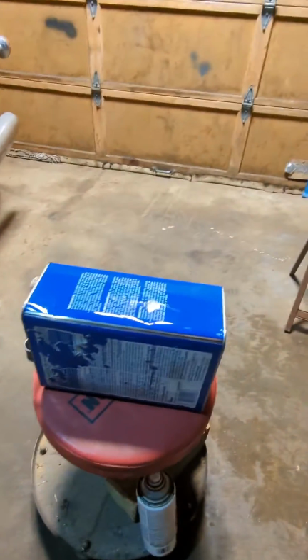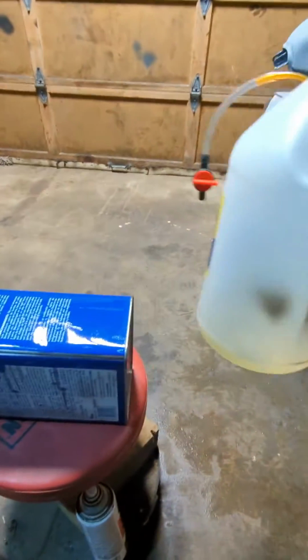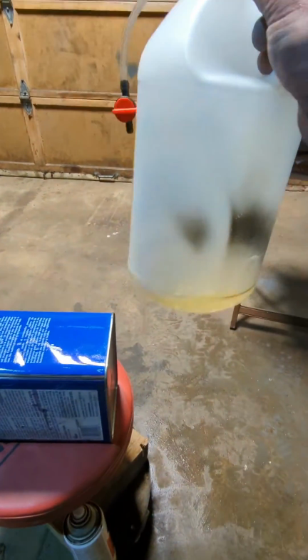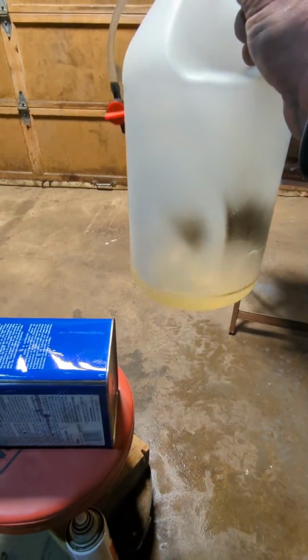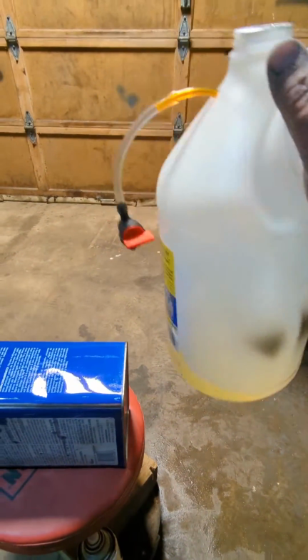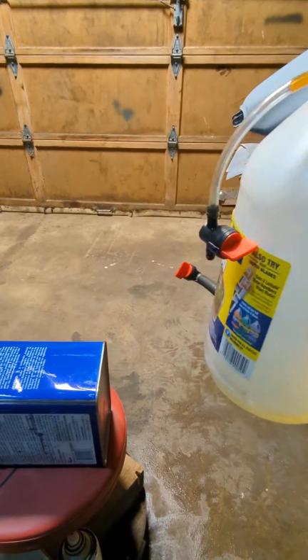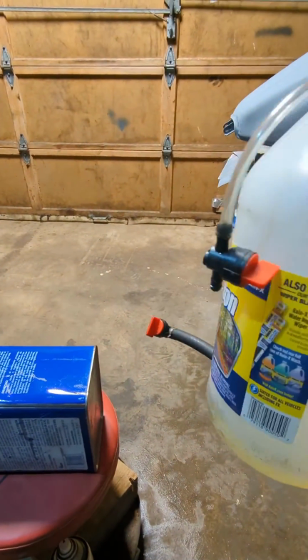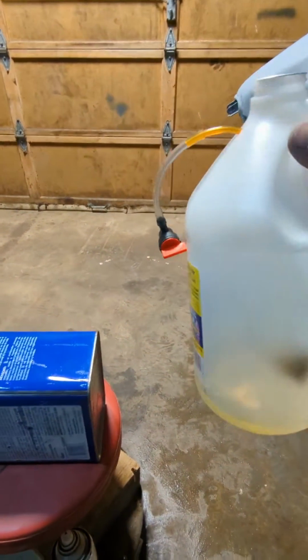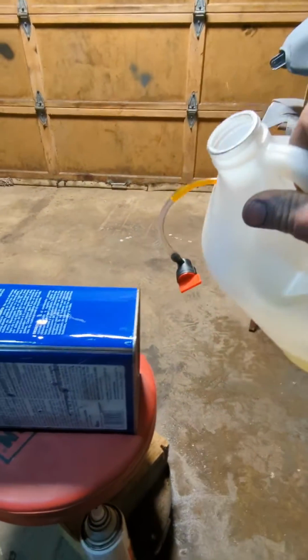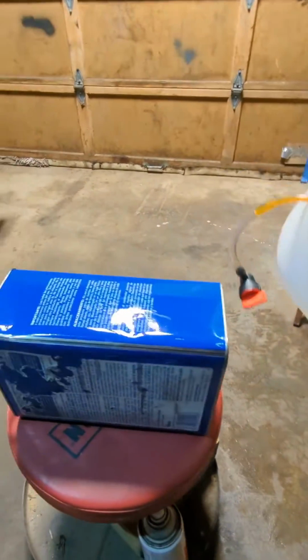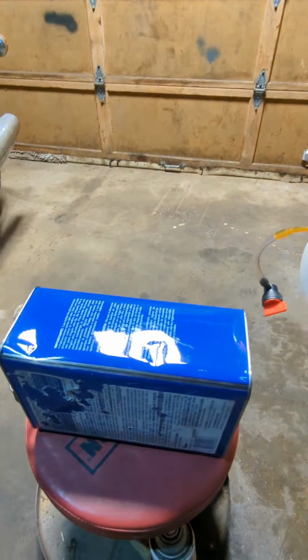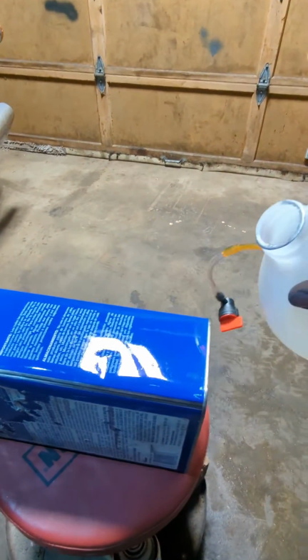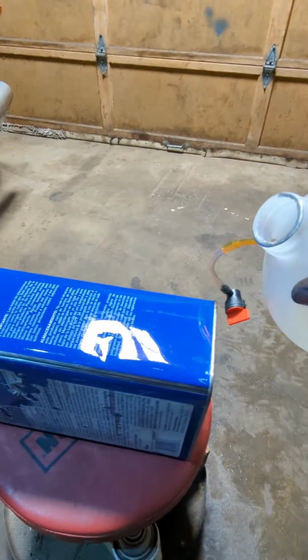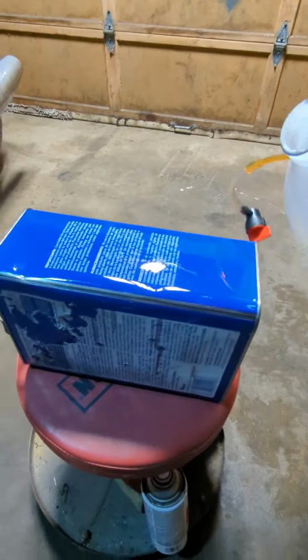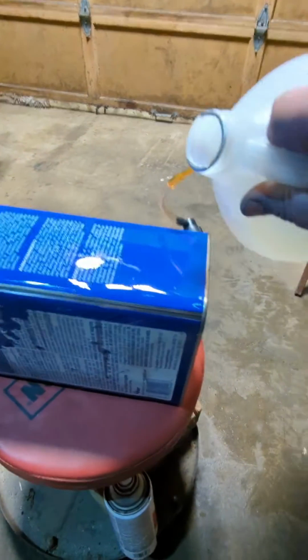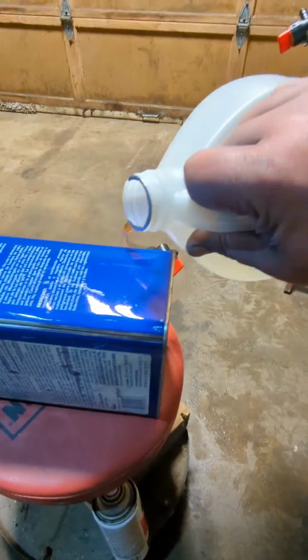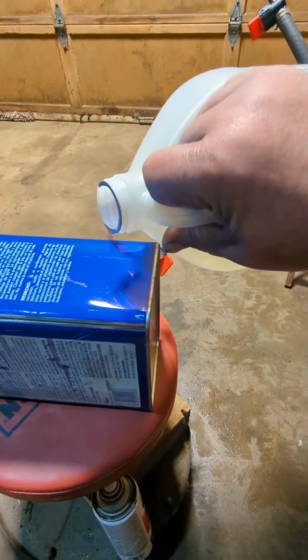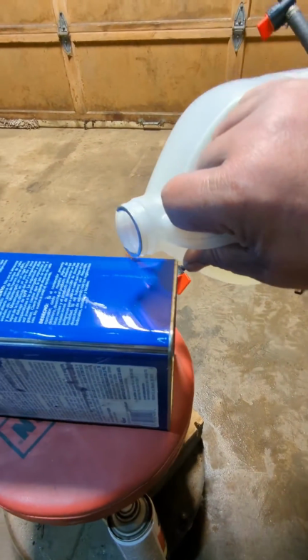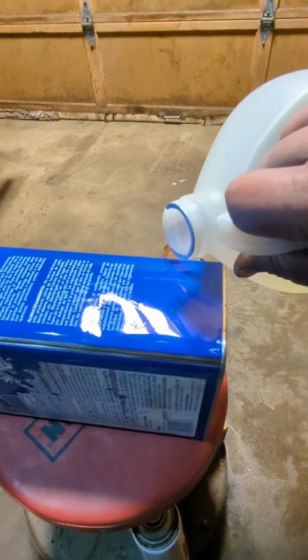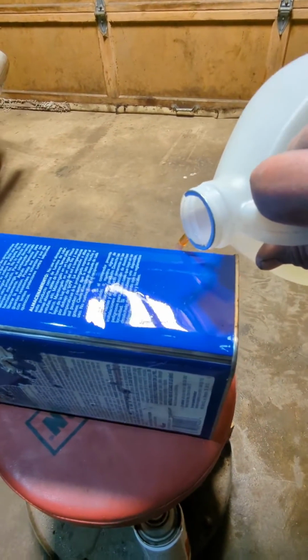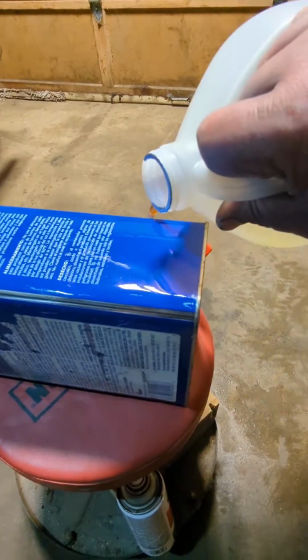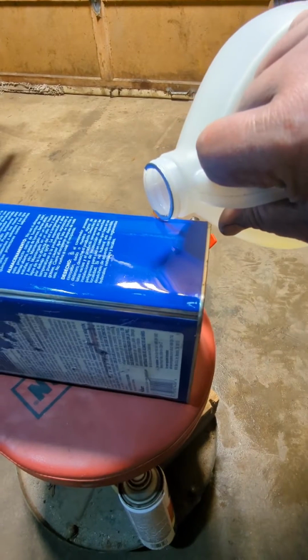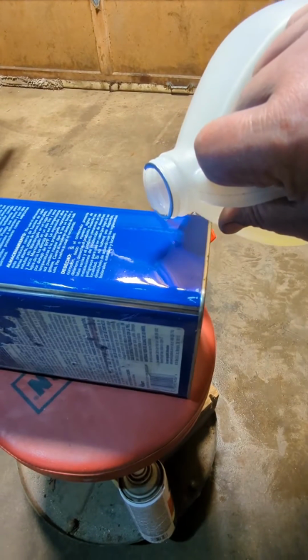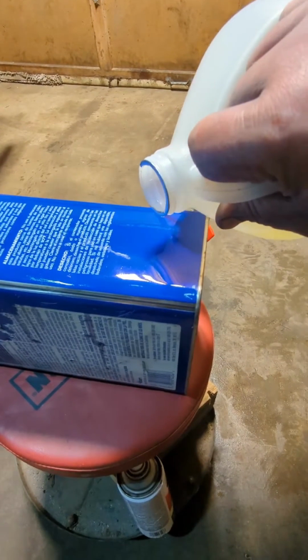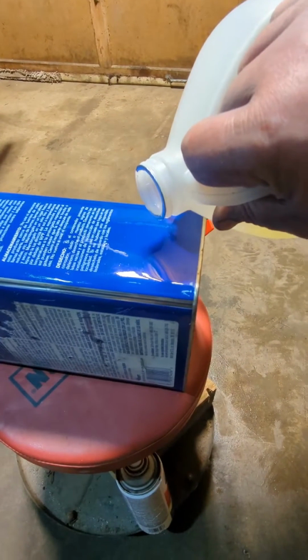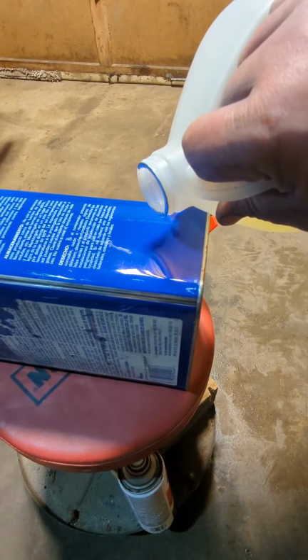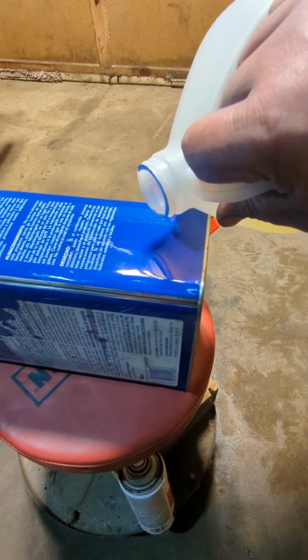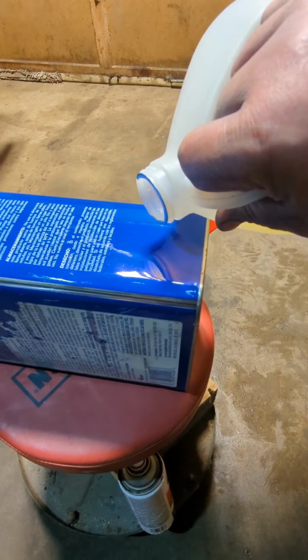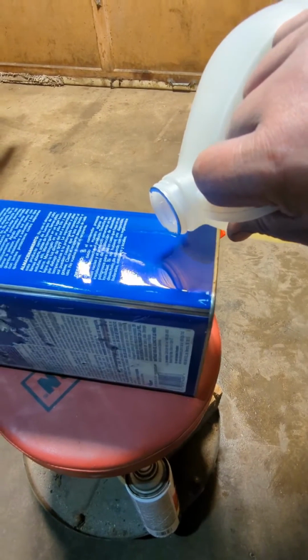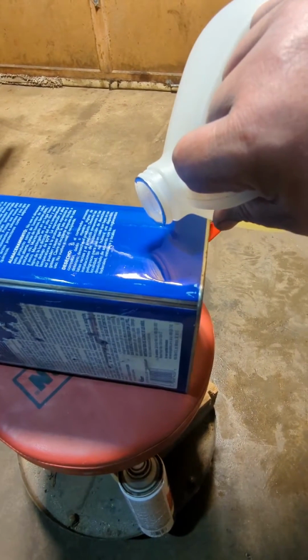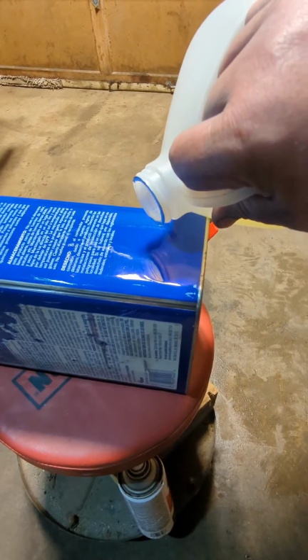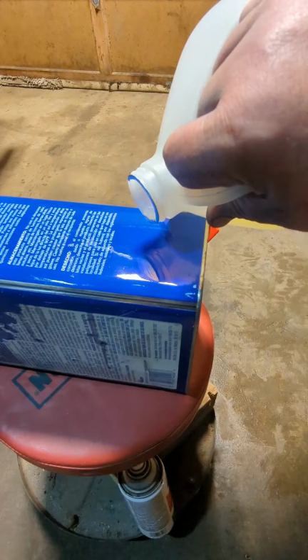Right here is my improvised motorcycle gas tank. I've got a little bit of gas left over — this is 87 with ethanol in it. I just want to dump some on there and see what happens.